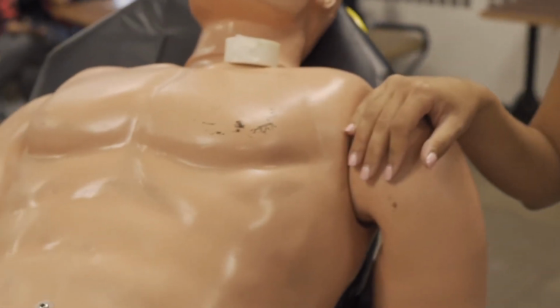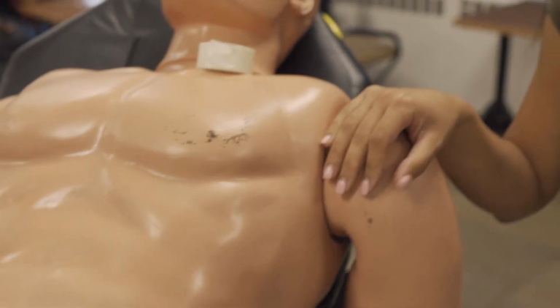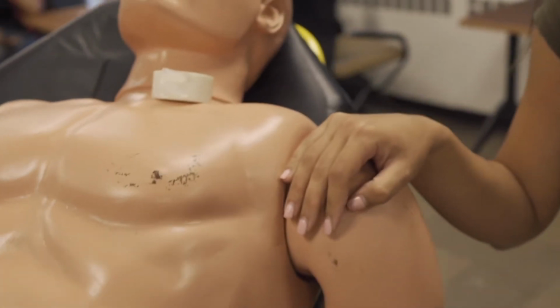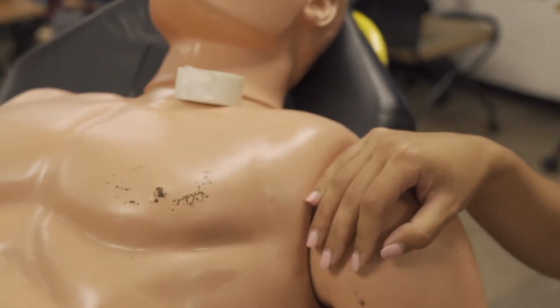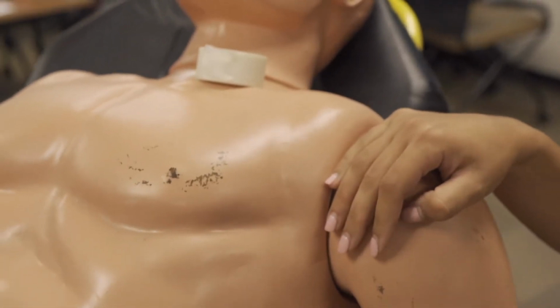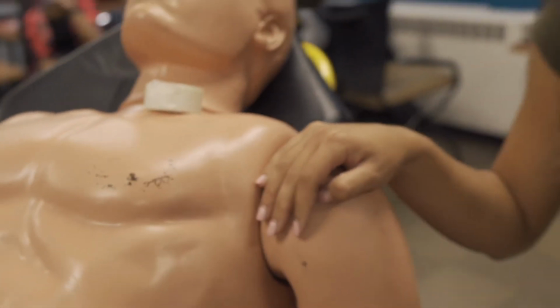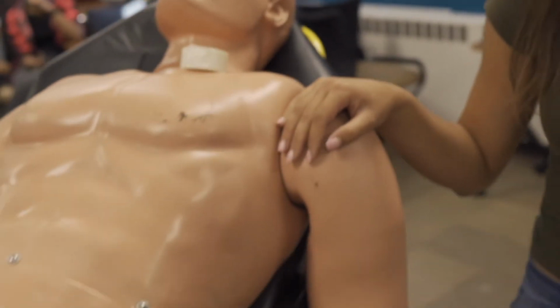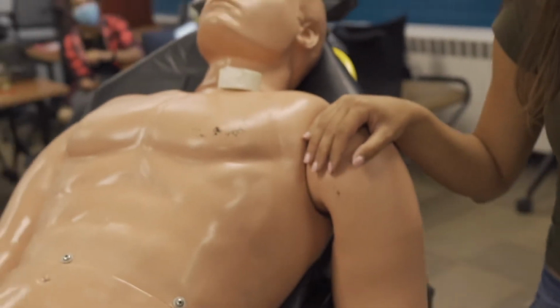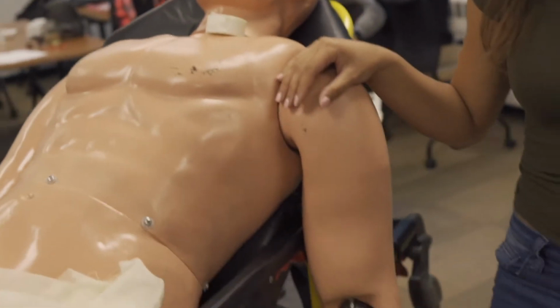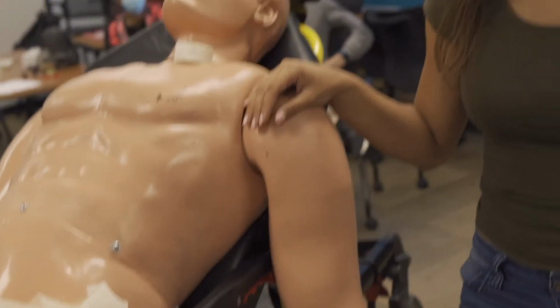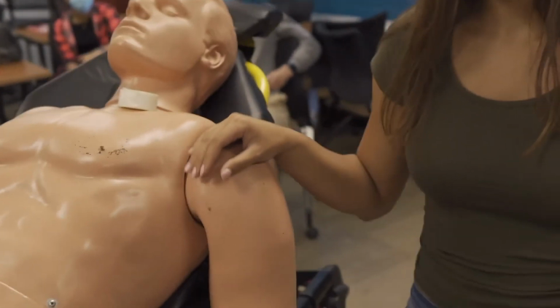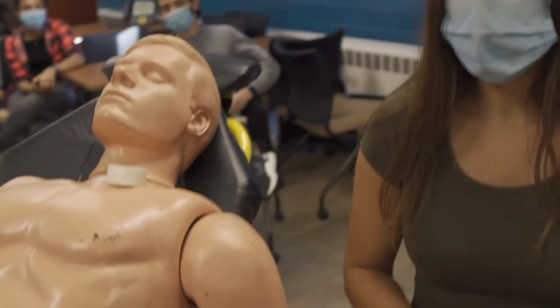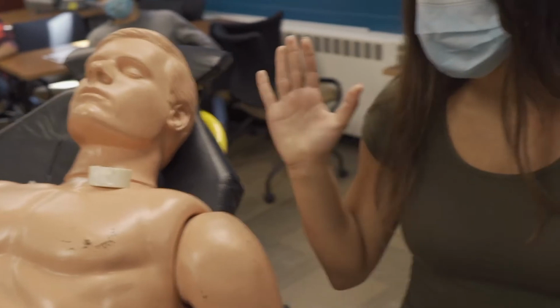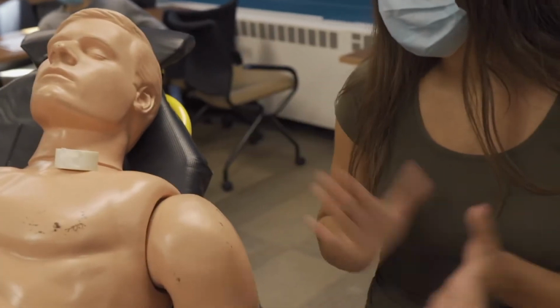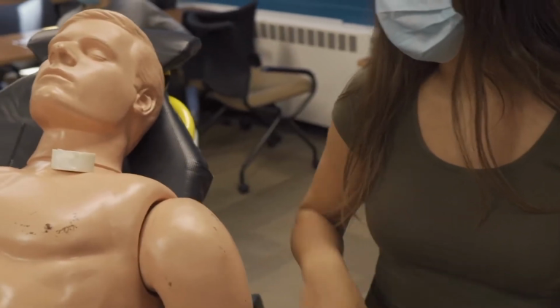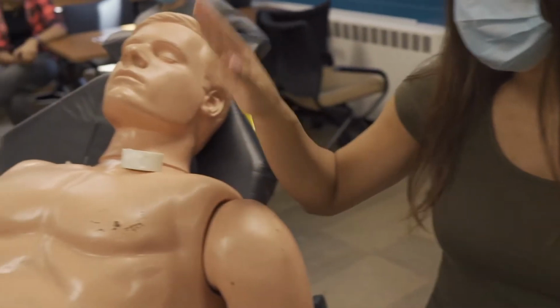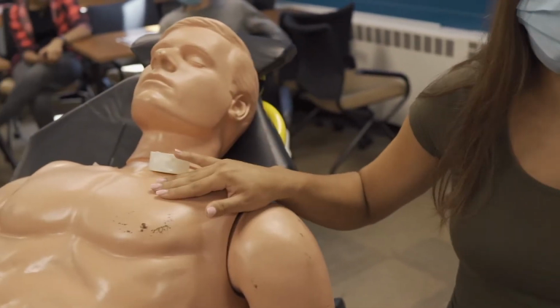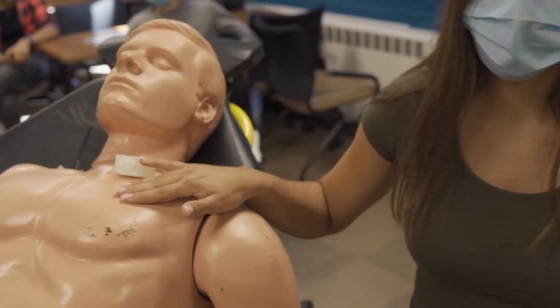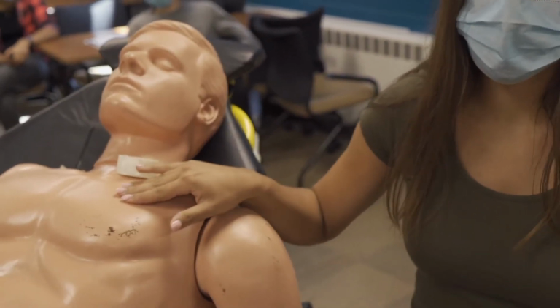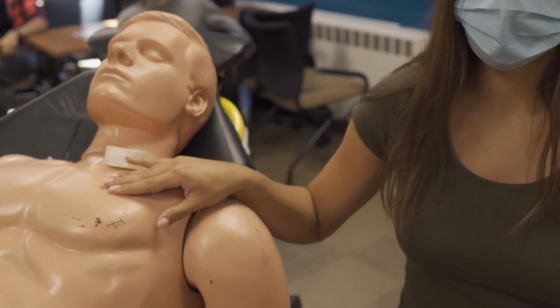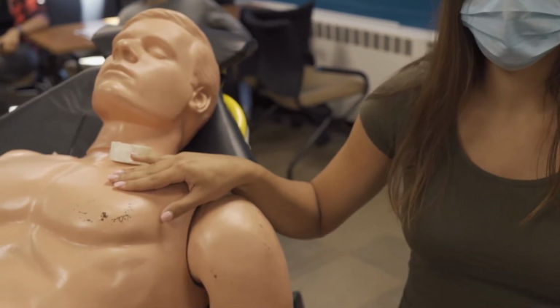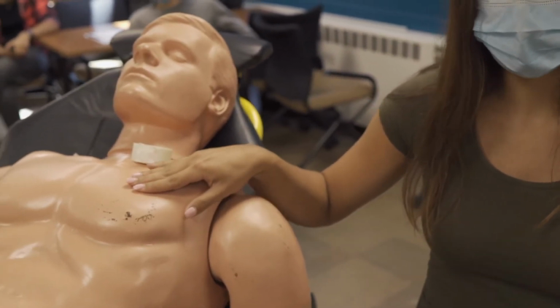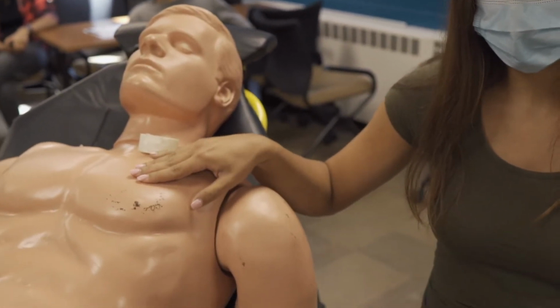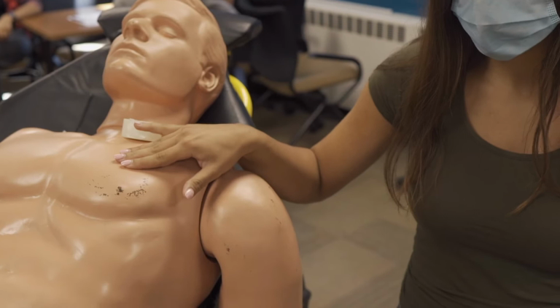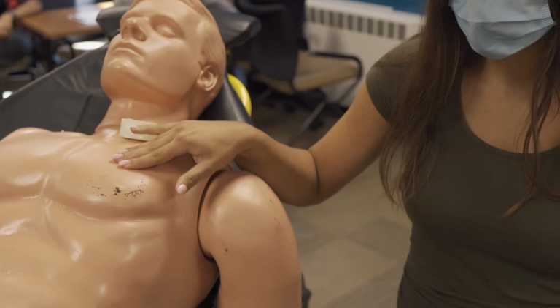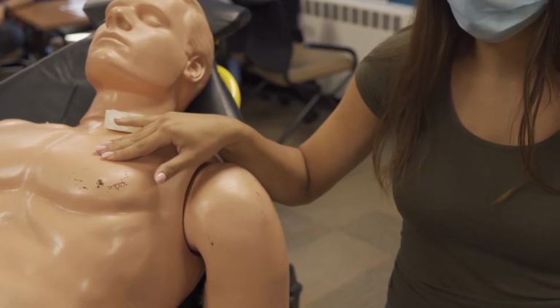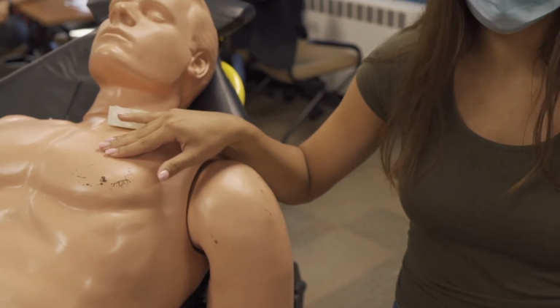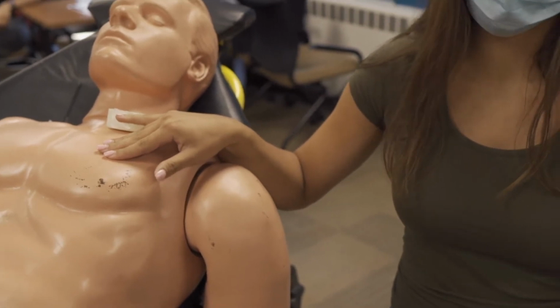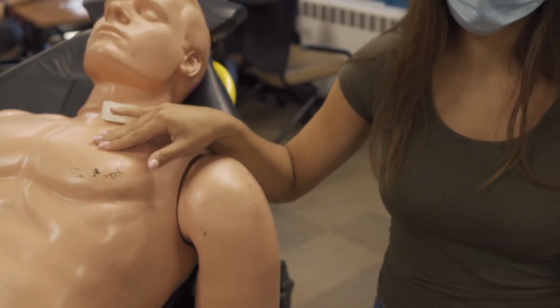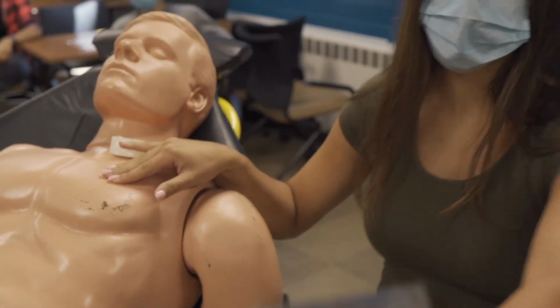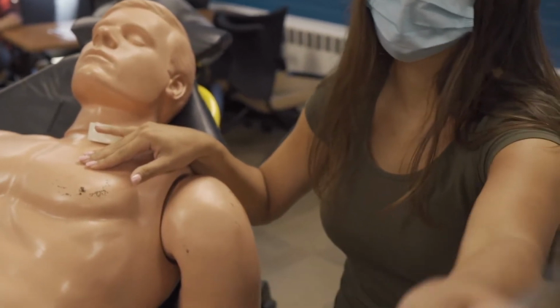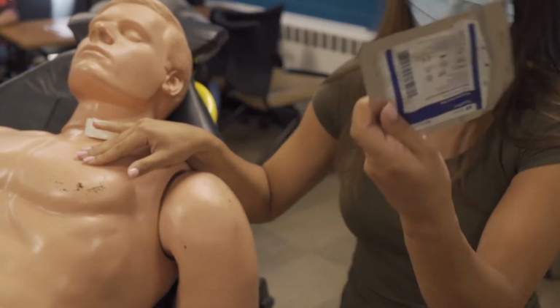And we're going to see bubbling blood coming from the site. Rowan, what's the first thing you do if you see bubbling blood coming from the site? Make sure I have my PPE on, and I'm going to put direct pressure. And you're going to want Vaseline gauze from your partner — so this is an occlusive dressing.